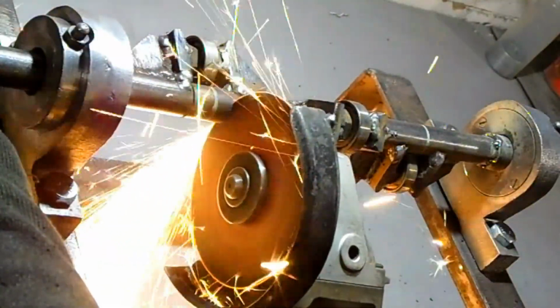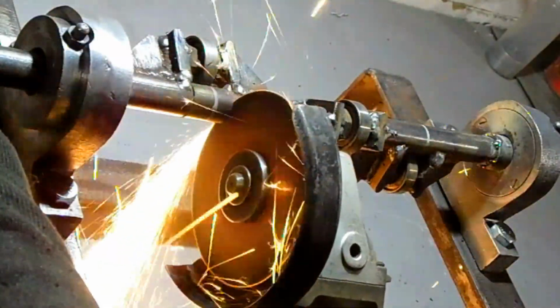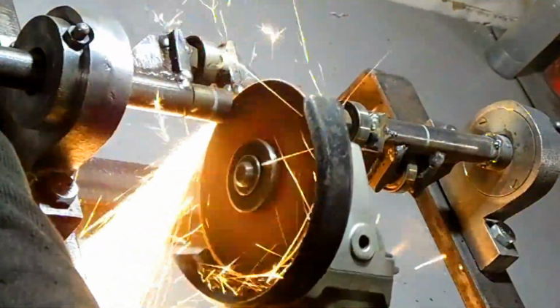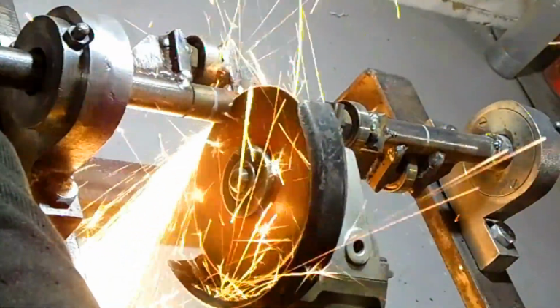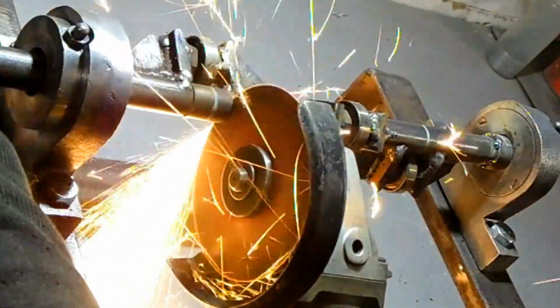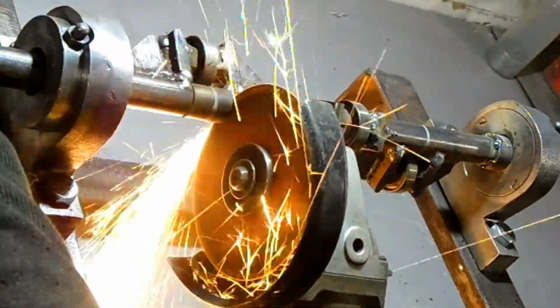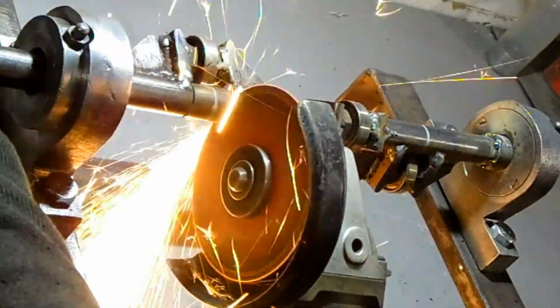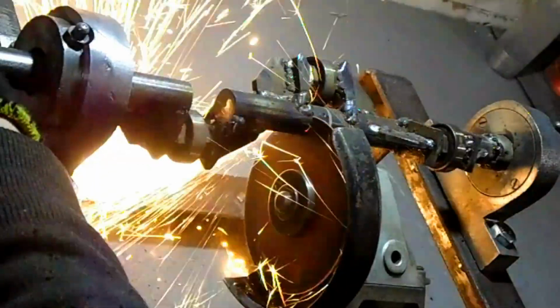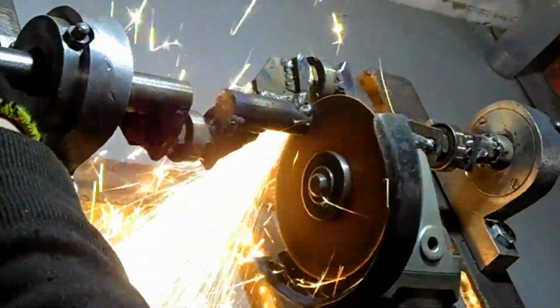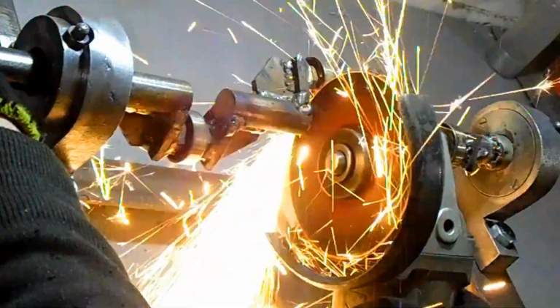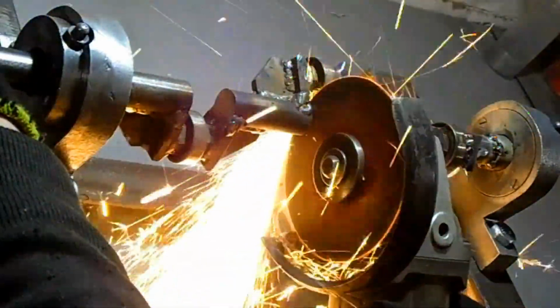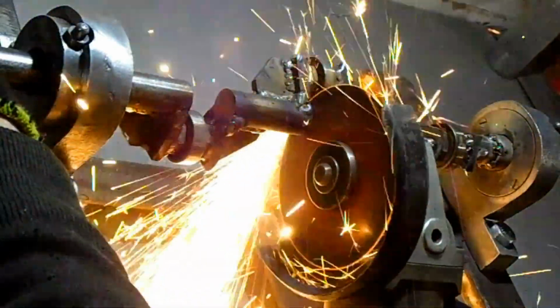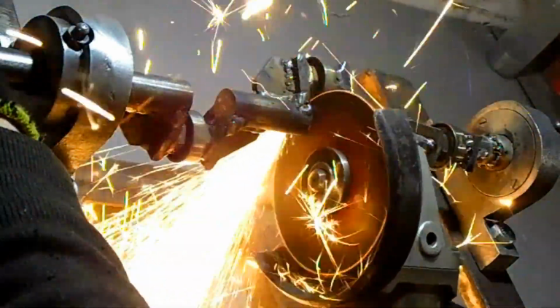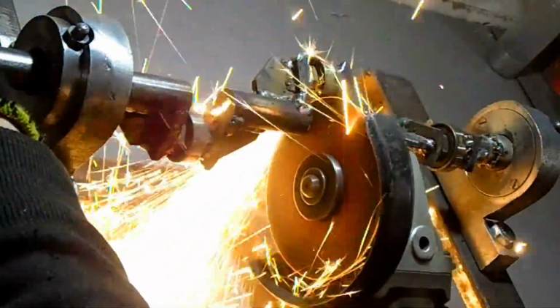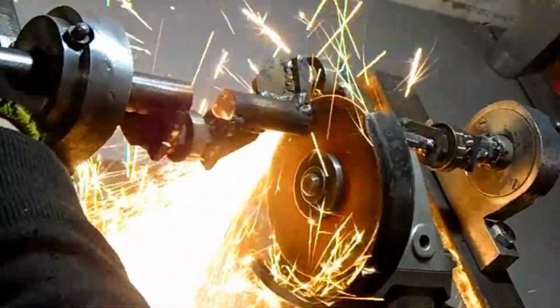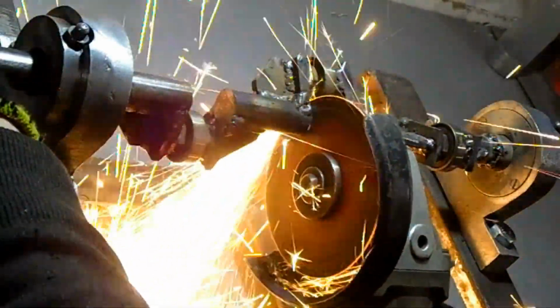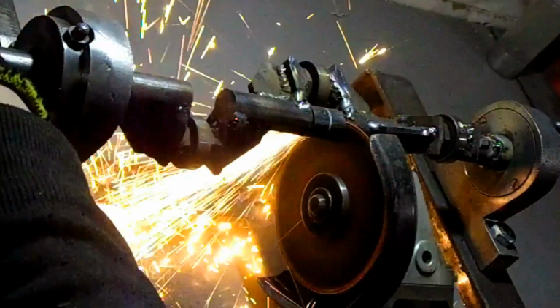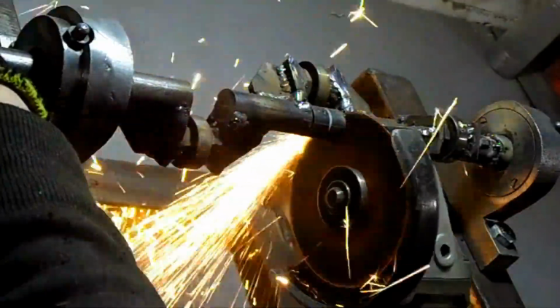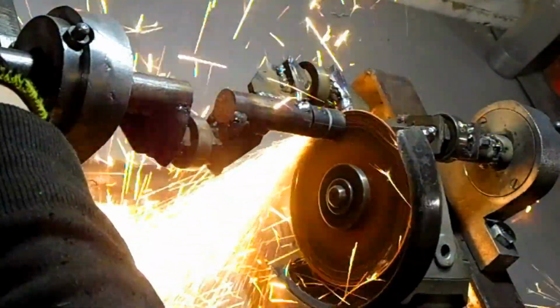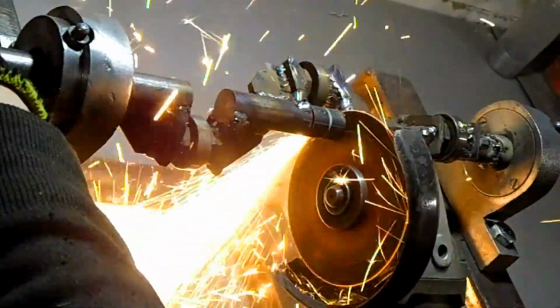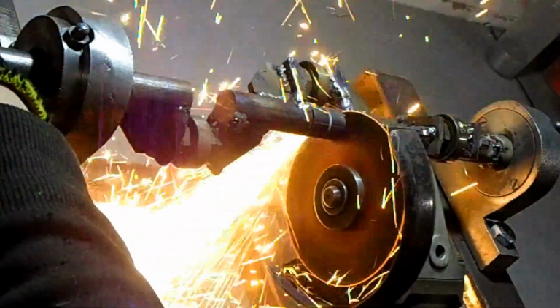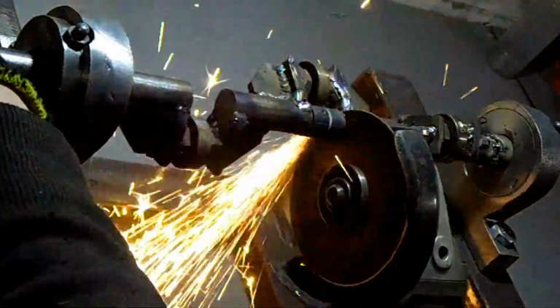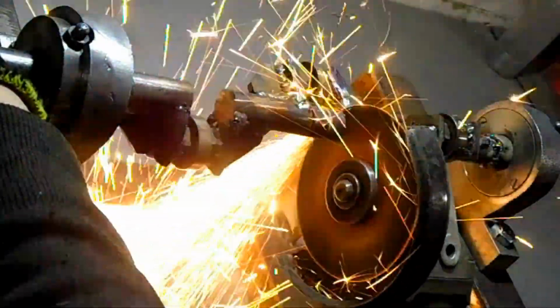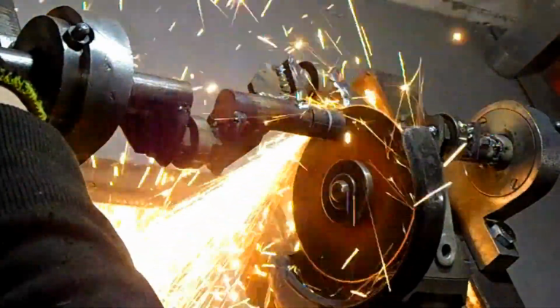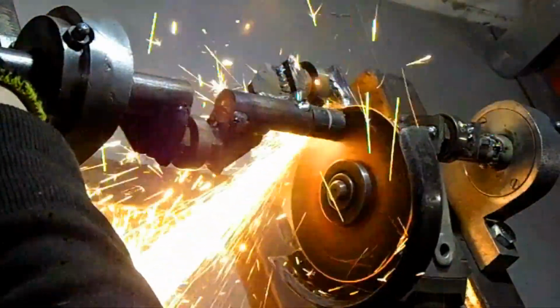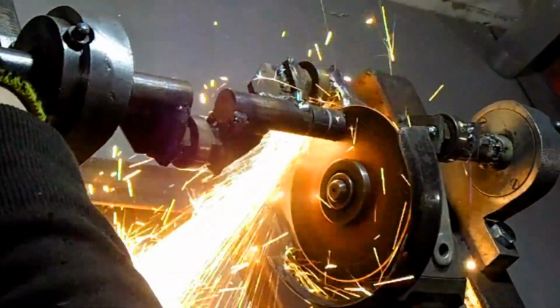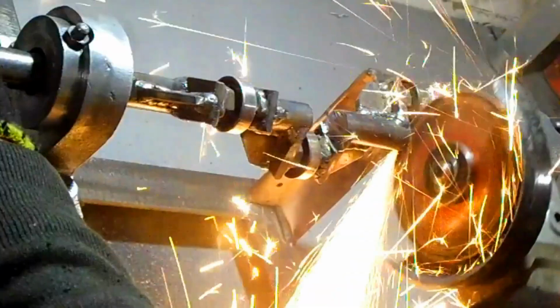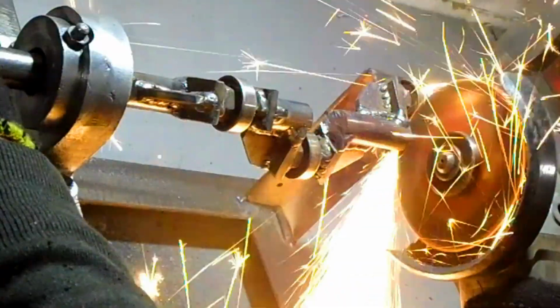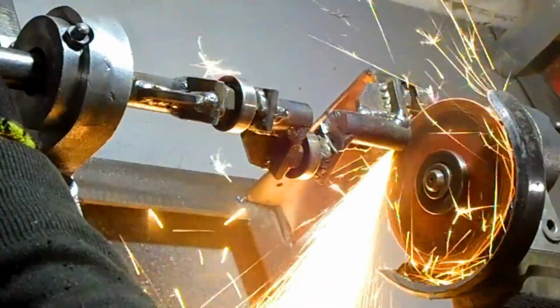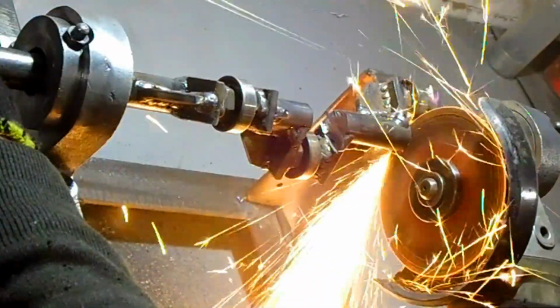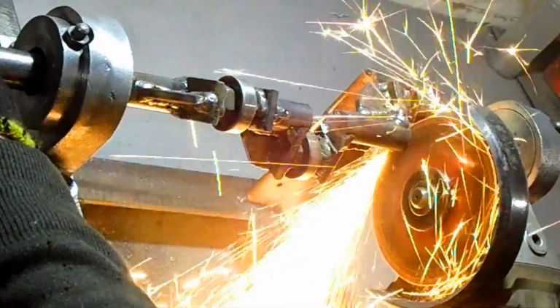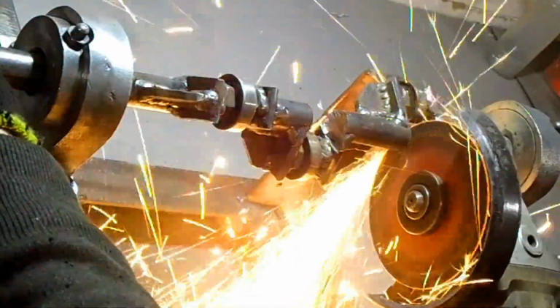I need to remove these parts of the crankshaft so that the springs I plan to attach to the bearings will rotate freely. To attach the springs, I carefully welded nuts to the bearings.